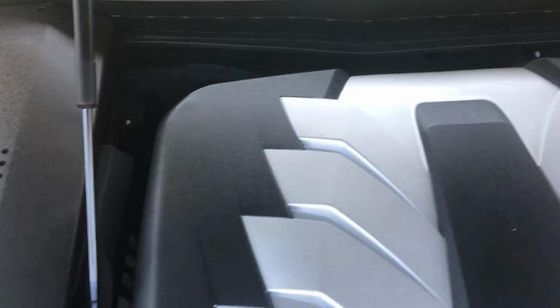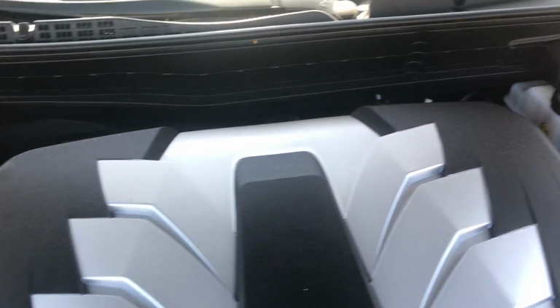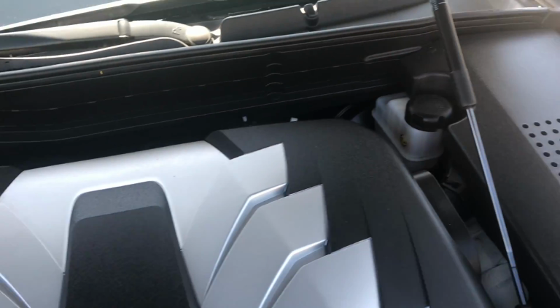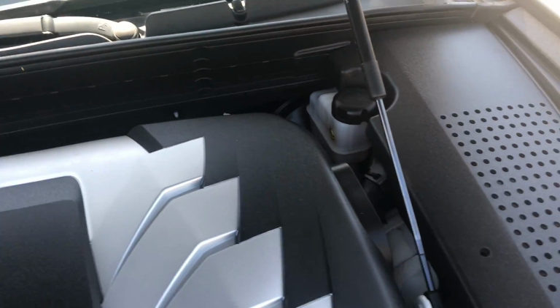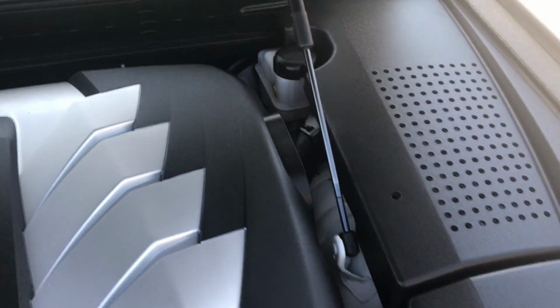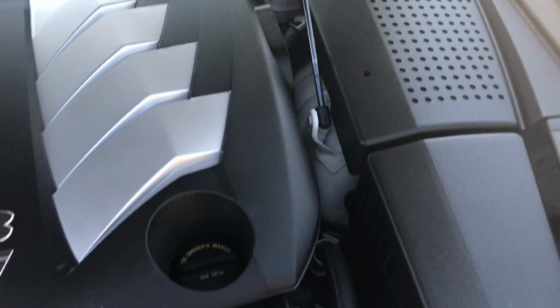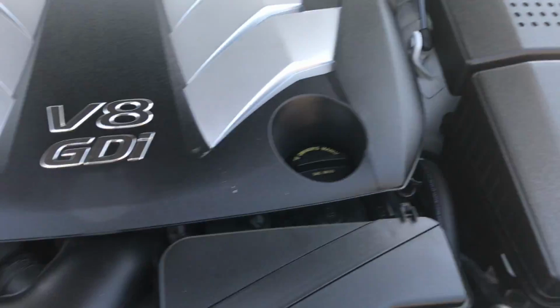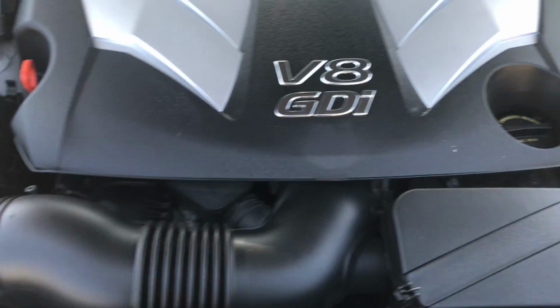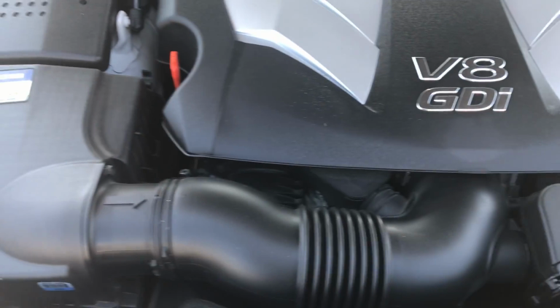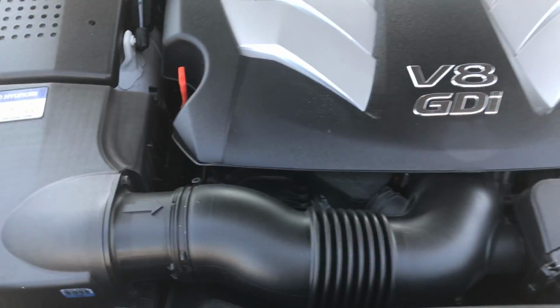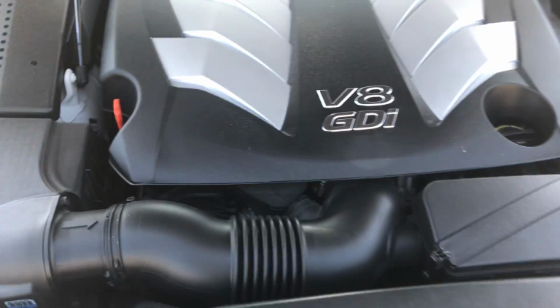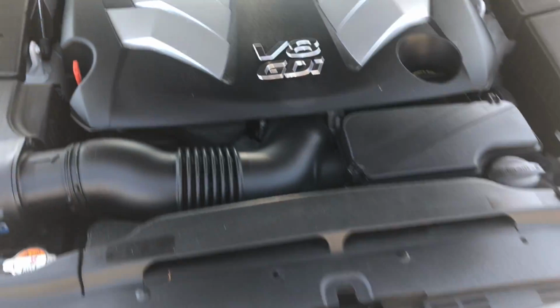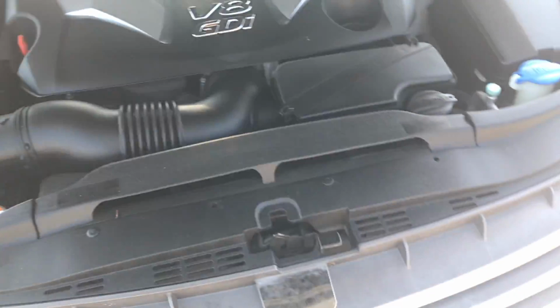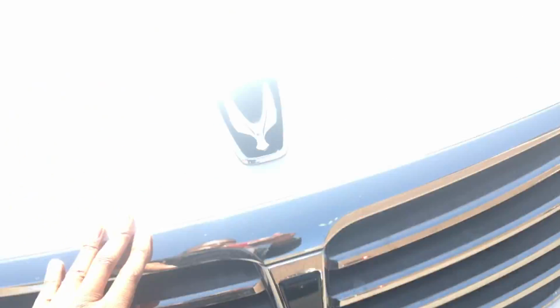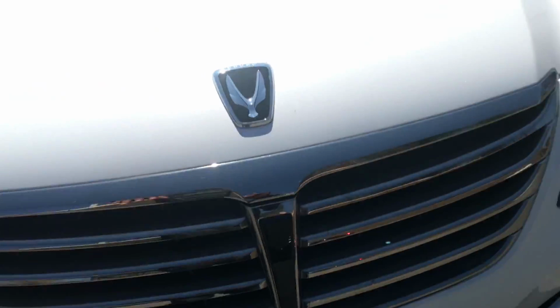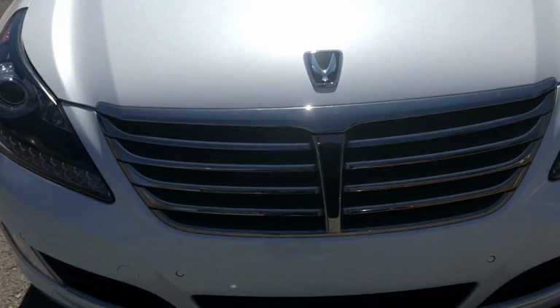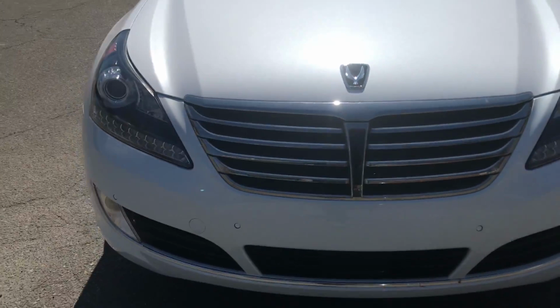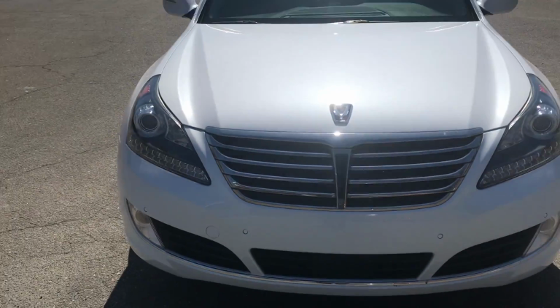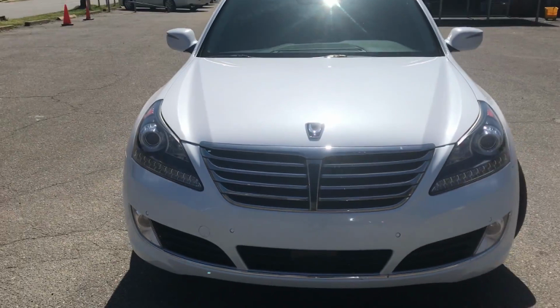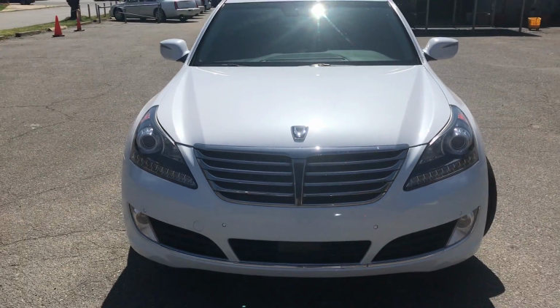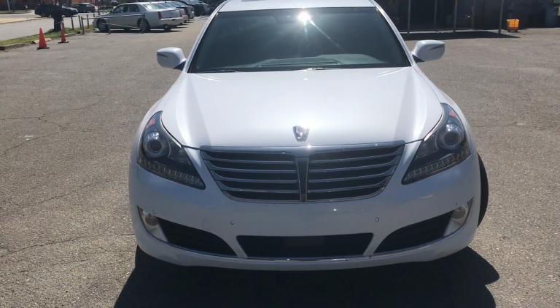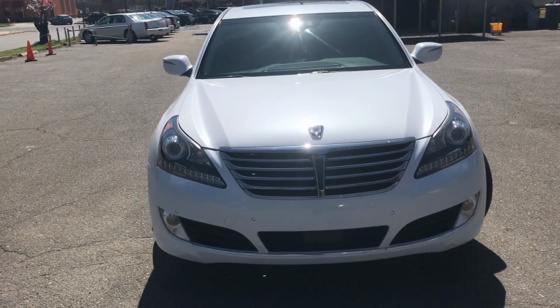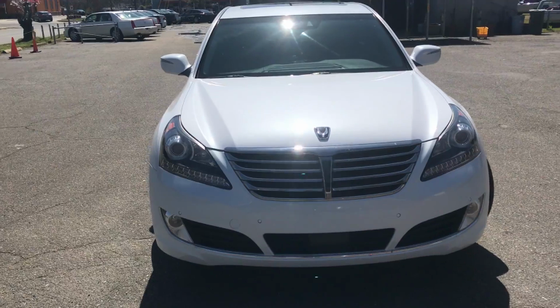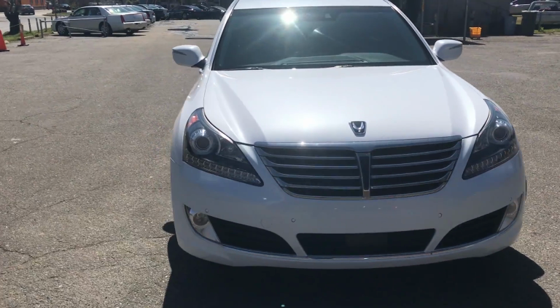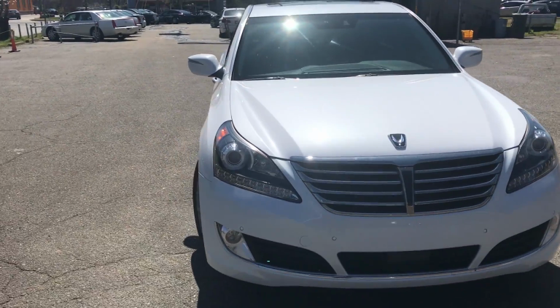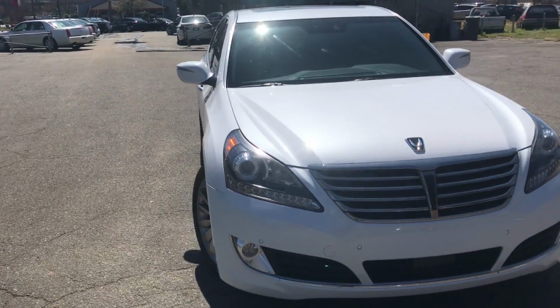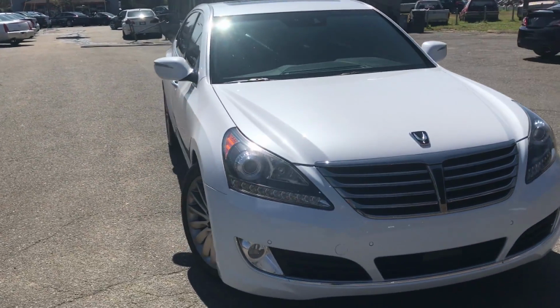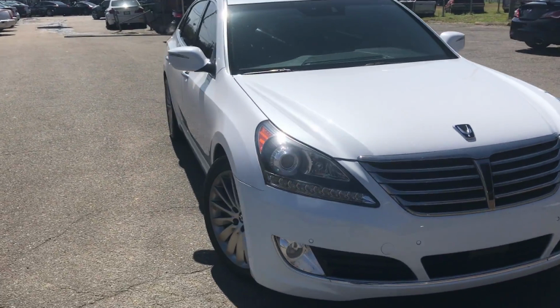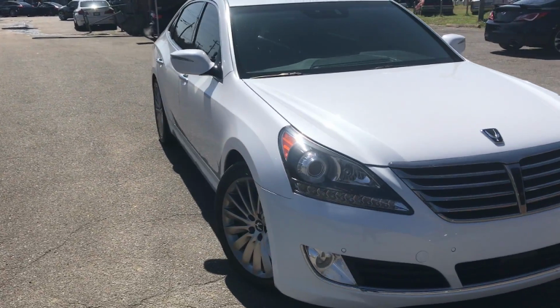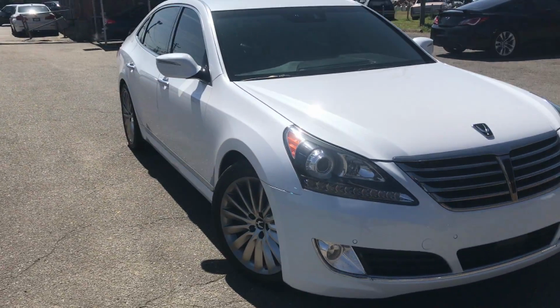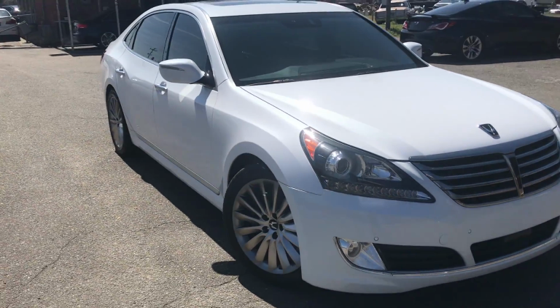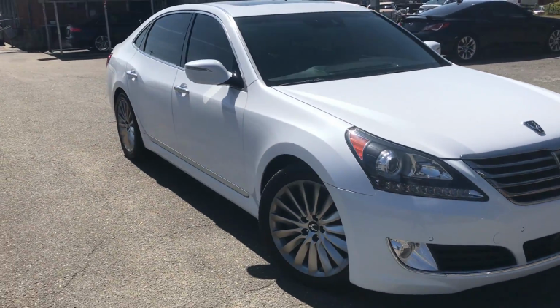No dirt, debris, rust, or corrosion to be found under the hood. Just an amazing vehicle. Presidential status. For more information and details about this beautiful Hyundai Equus,